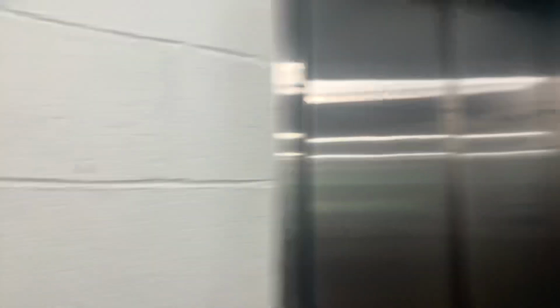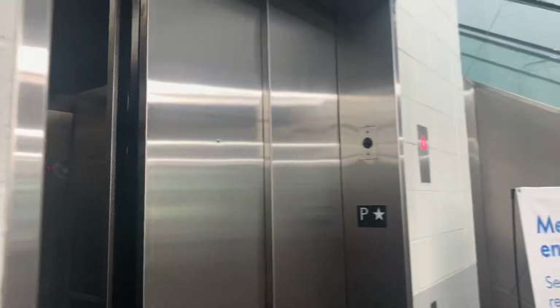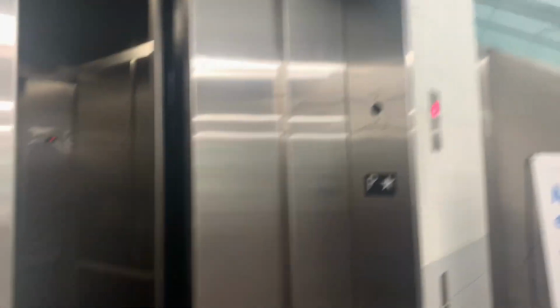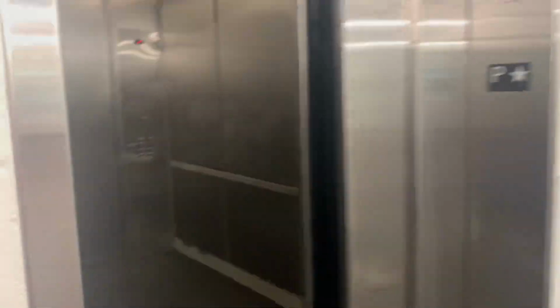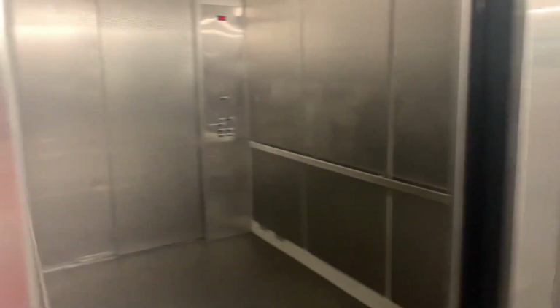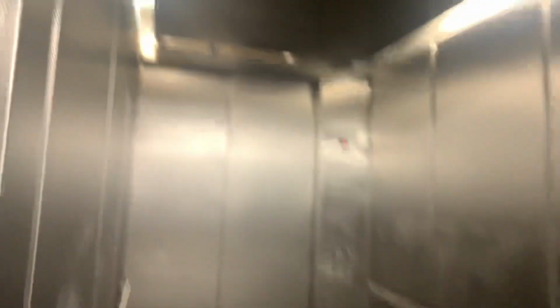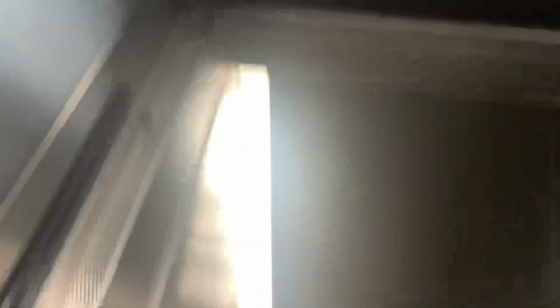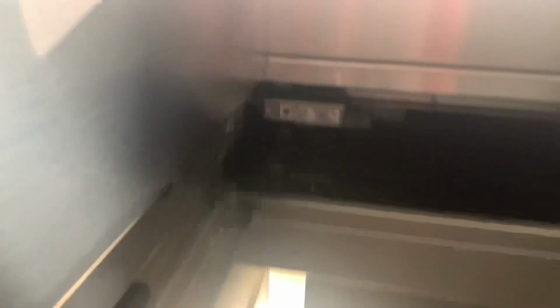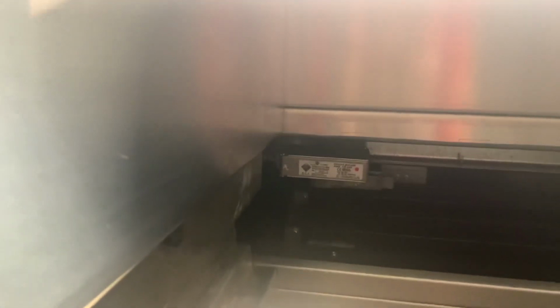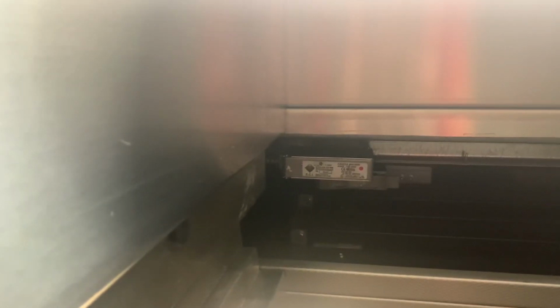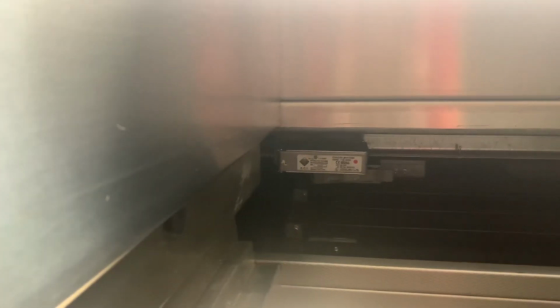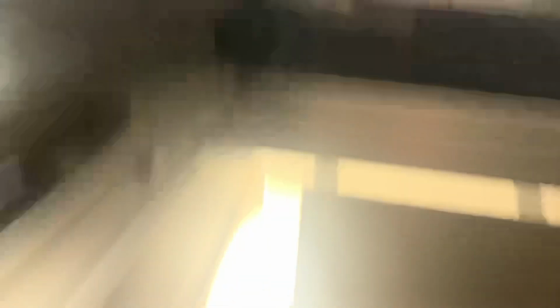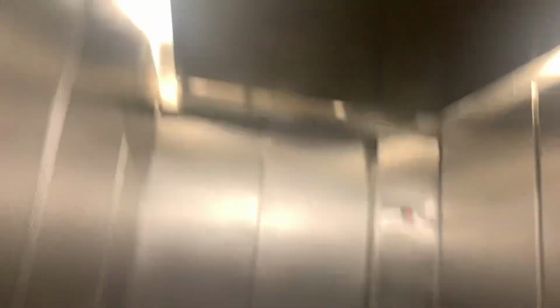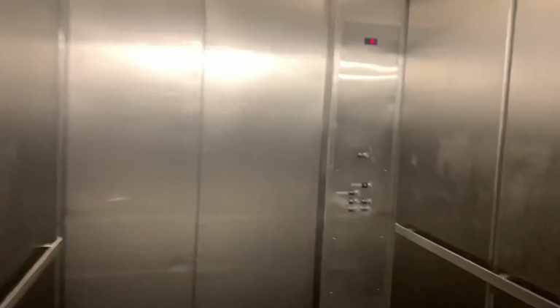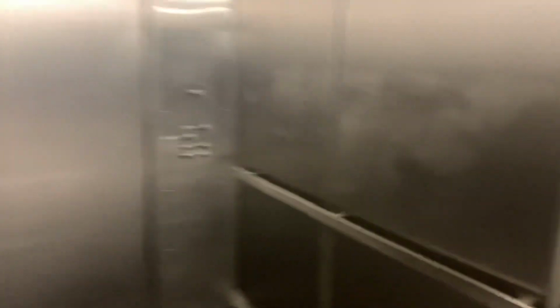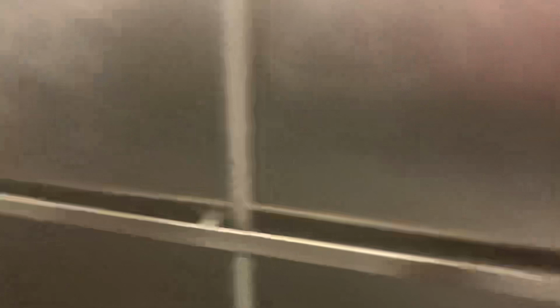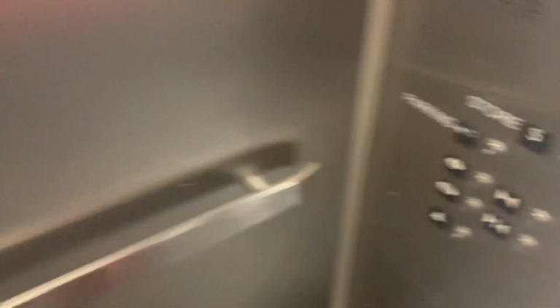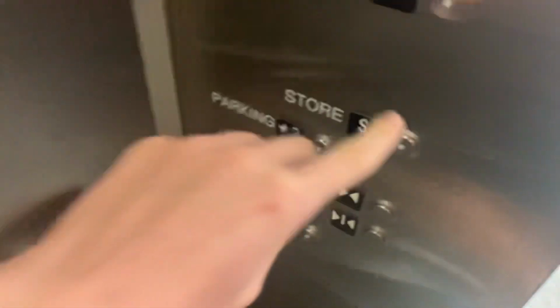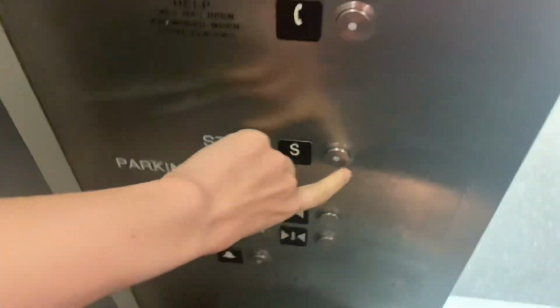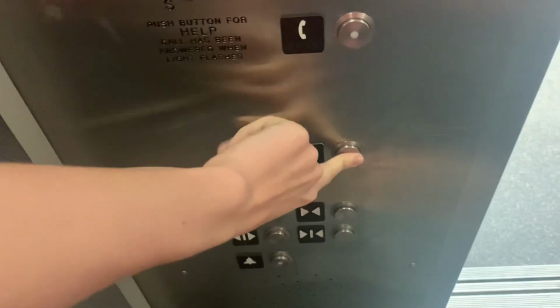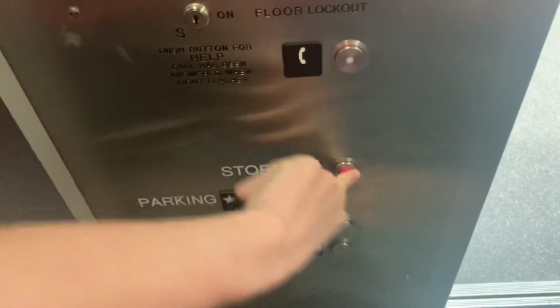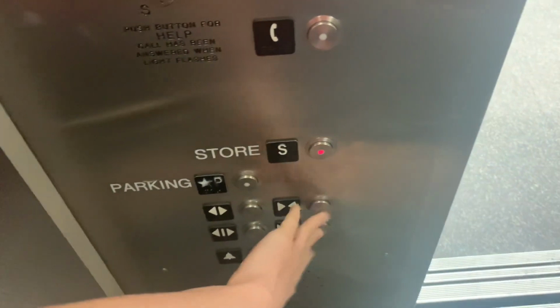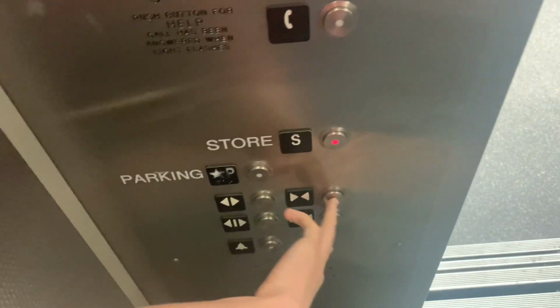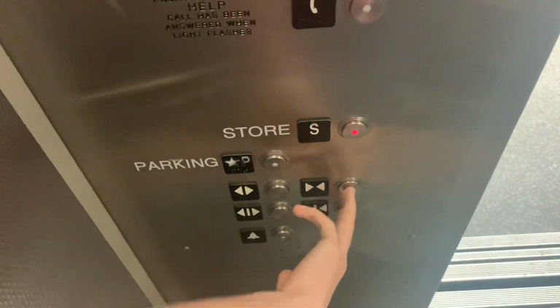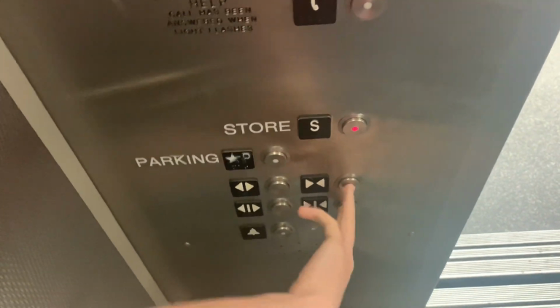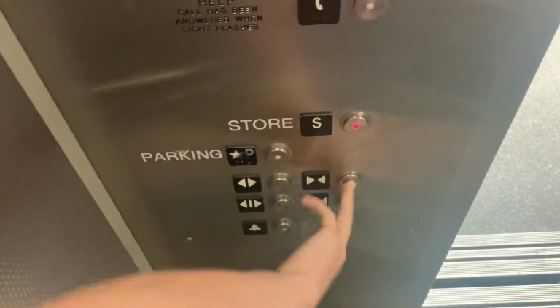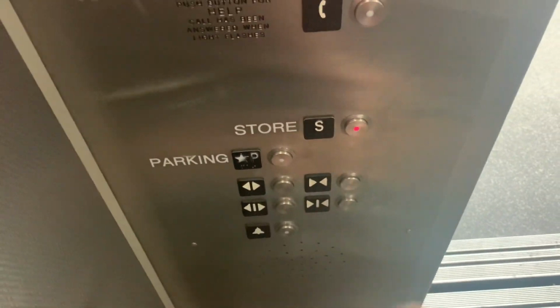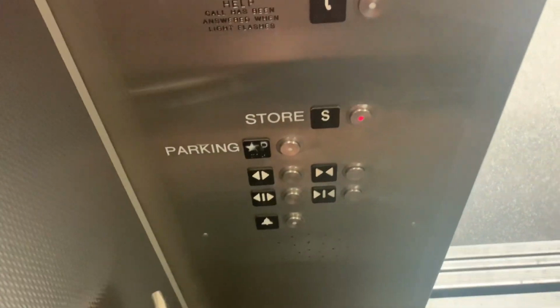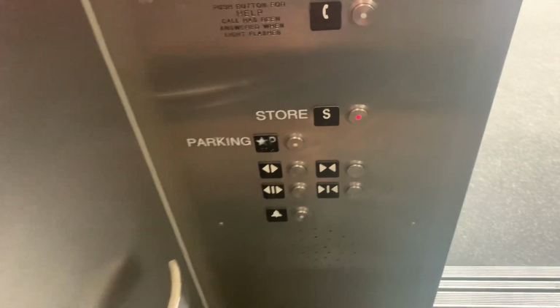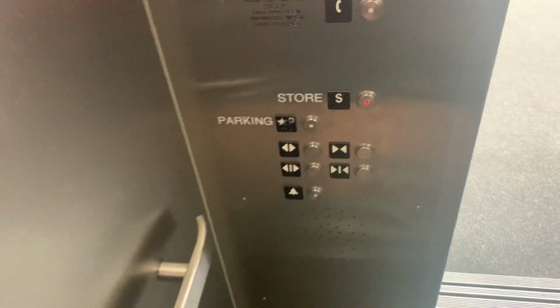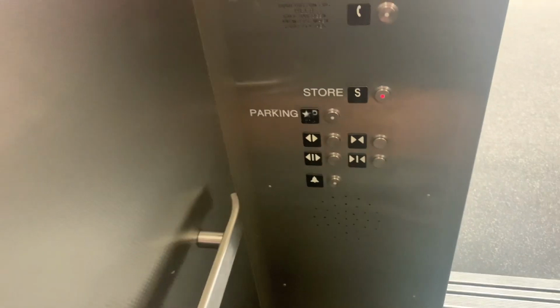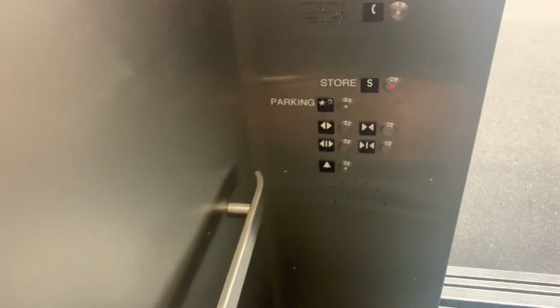Look at this one. March of 2007. Let's go up to the store level. It really looks like a 480.5. It does.